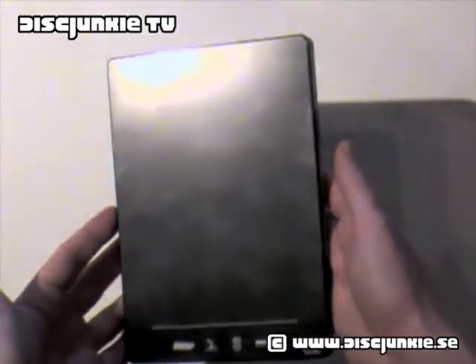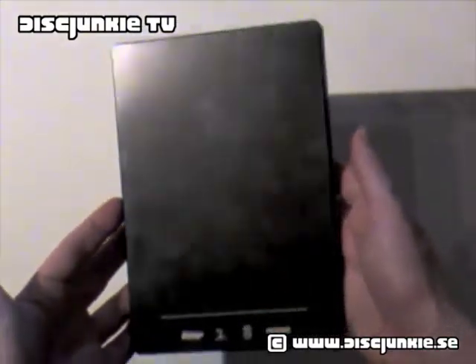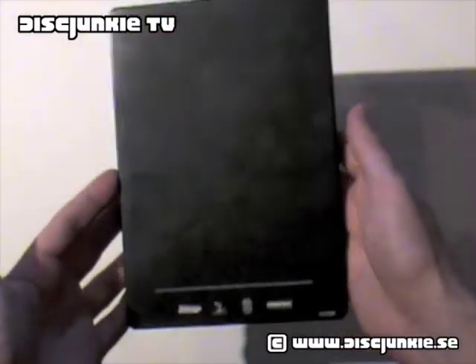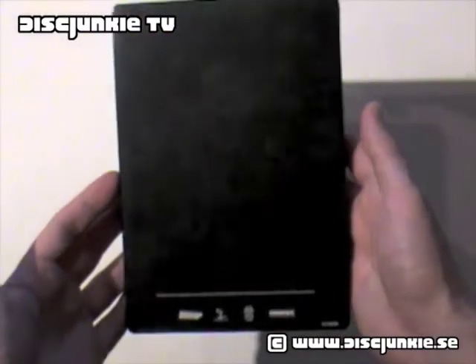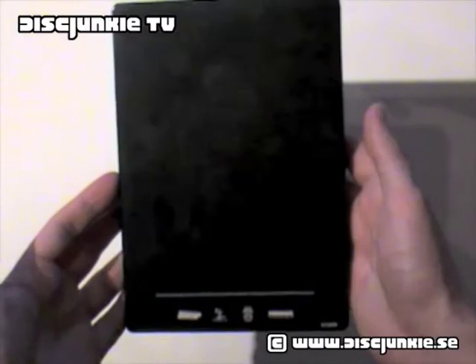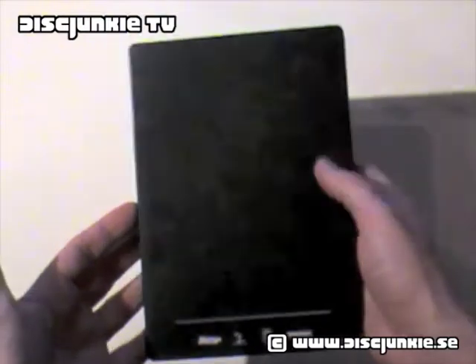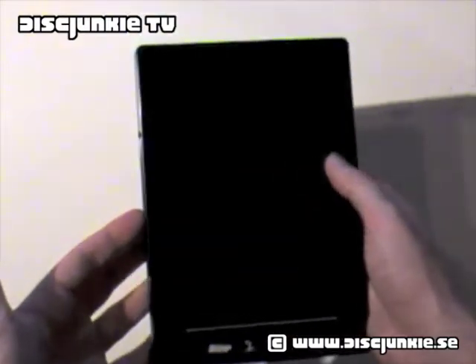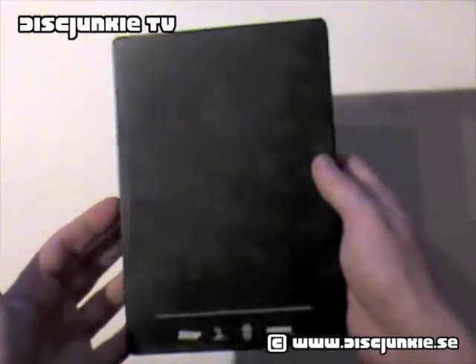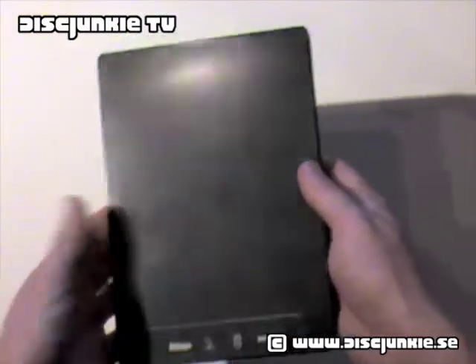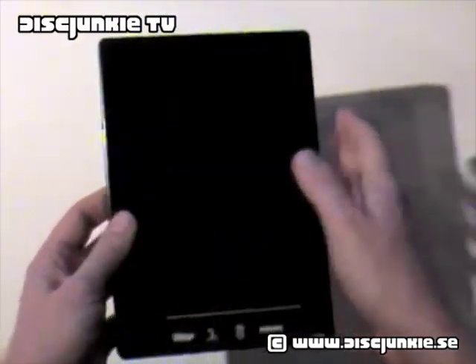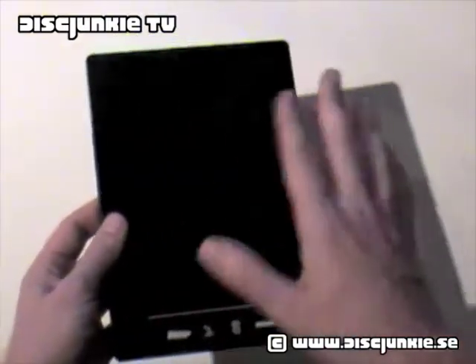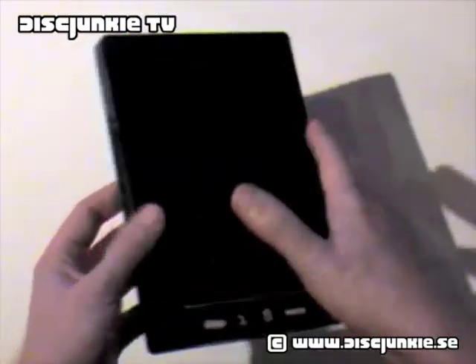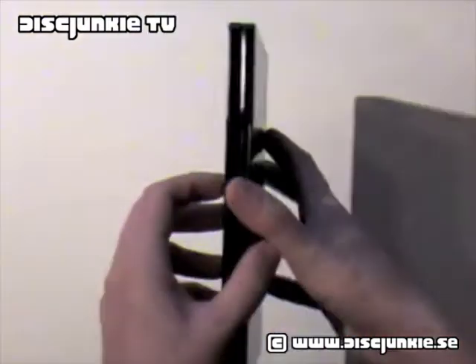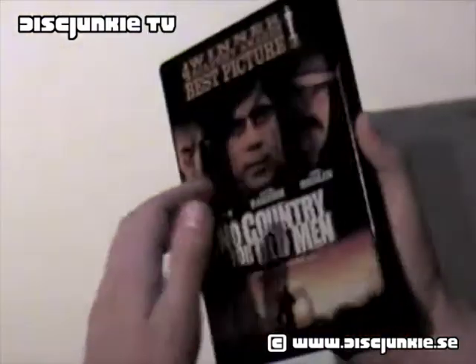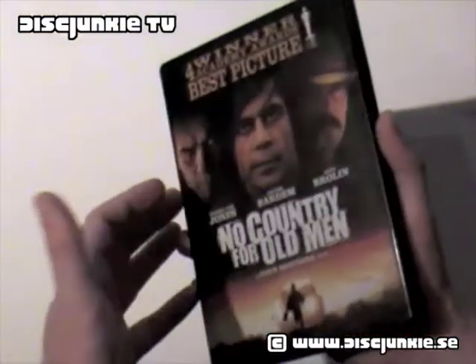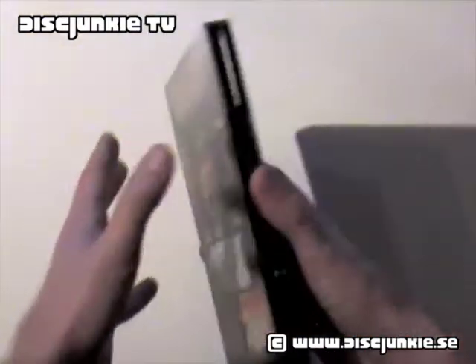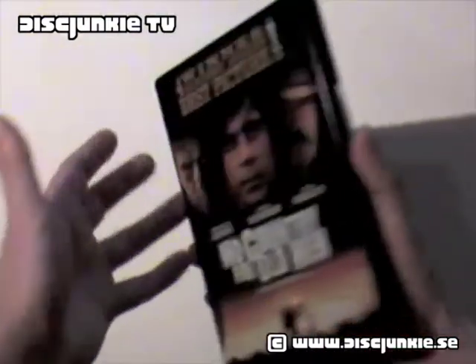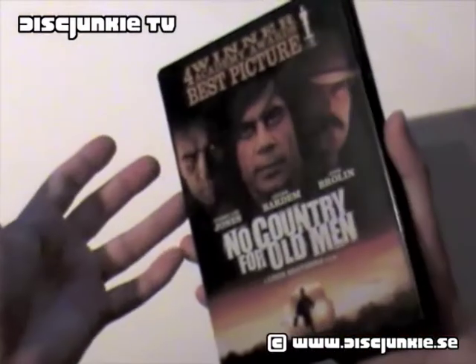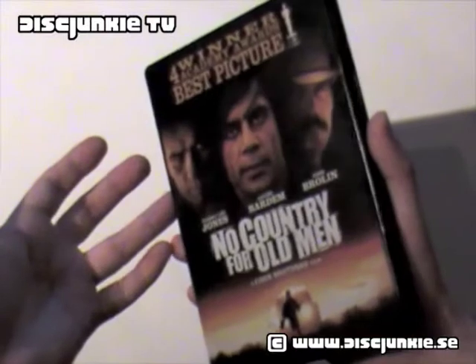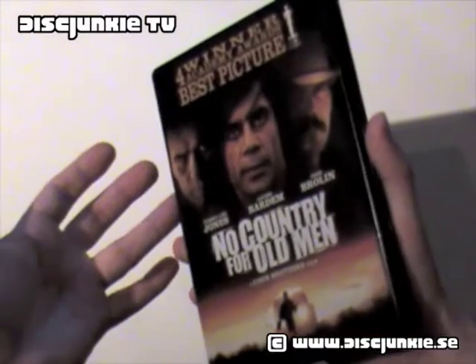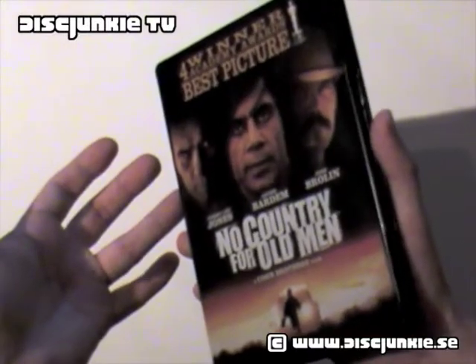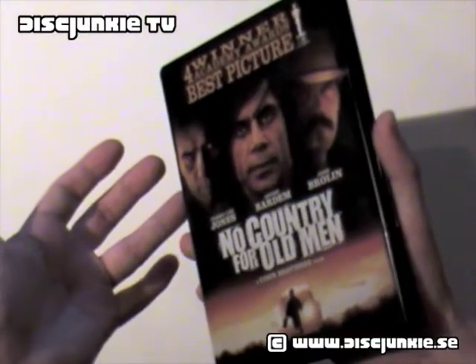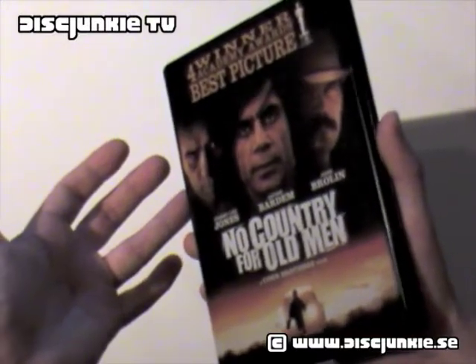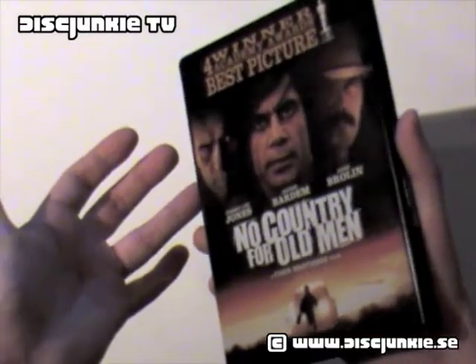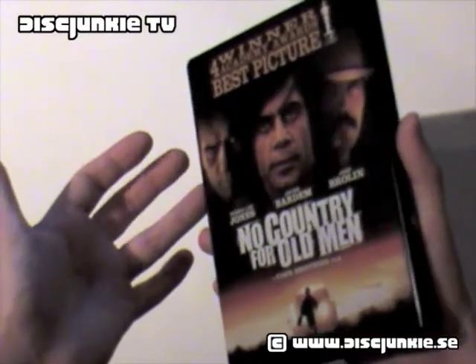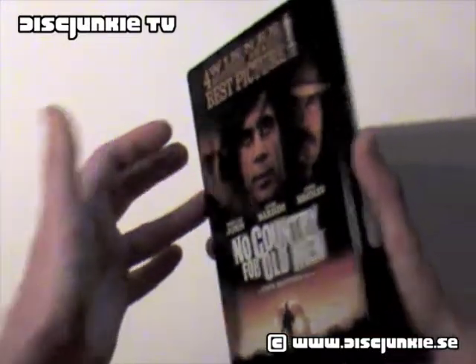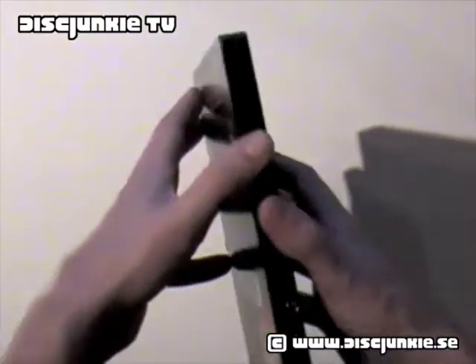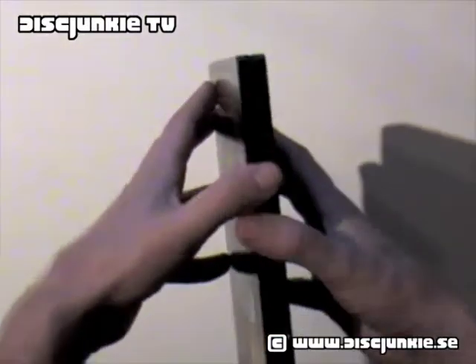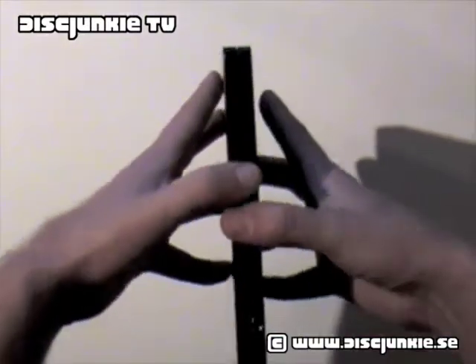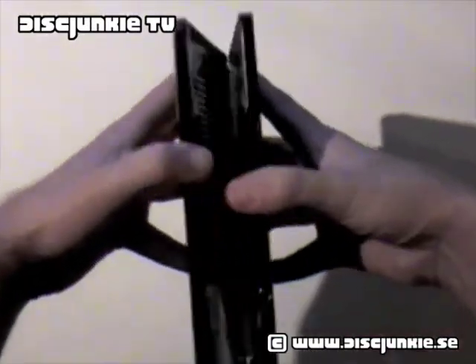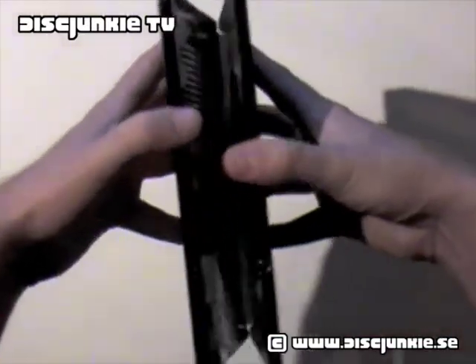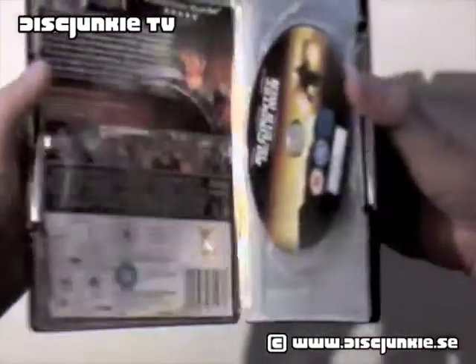The back cover is all black, which is pretty boring. I would love to see something here, and it really is a shame that this film hasn't gotten any decent packaging, because it really is an awesome movie.